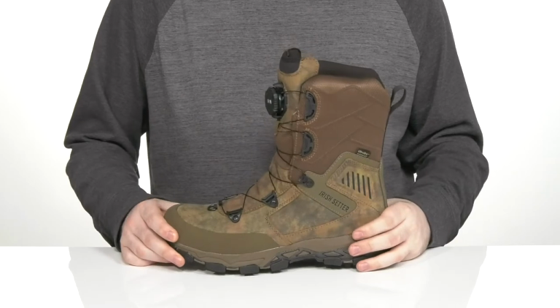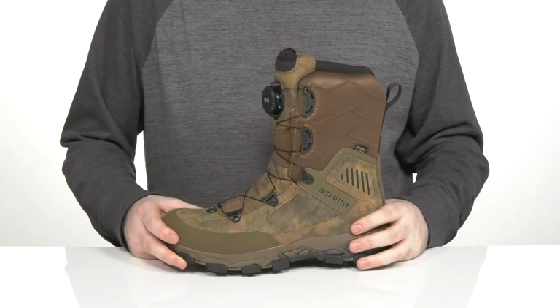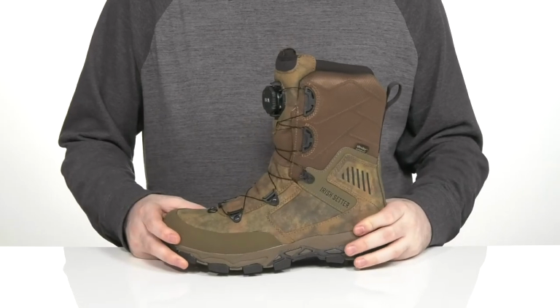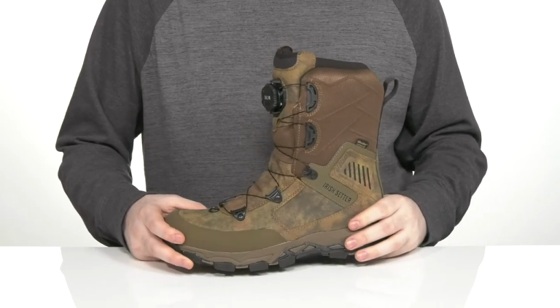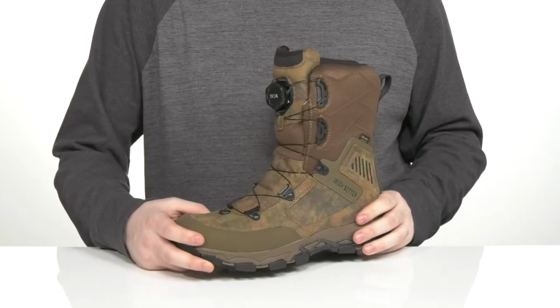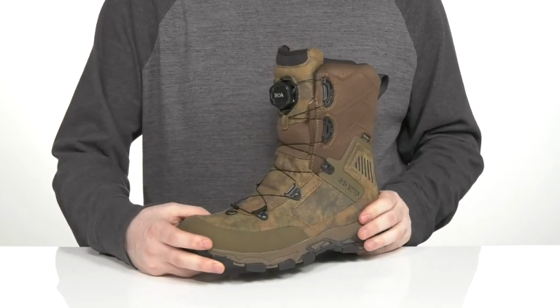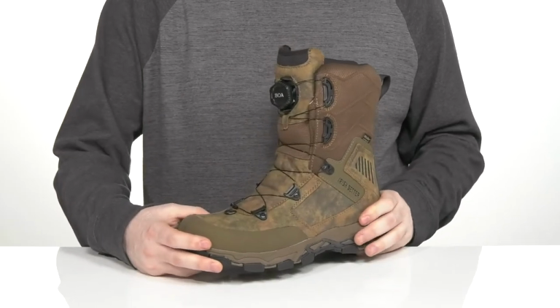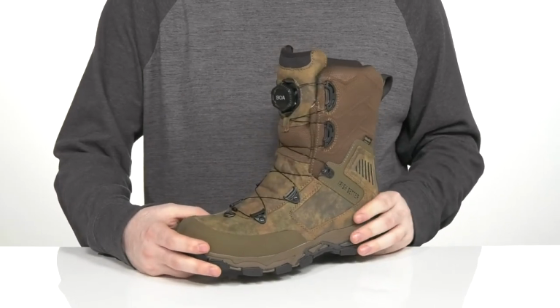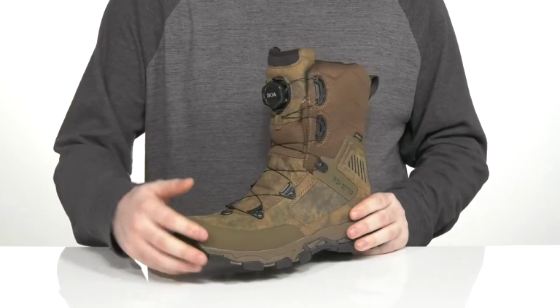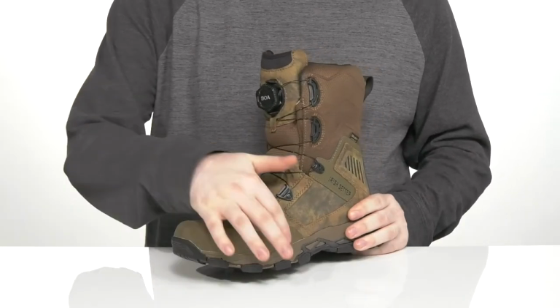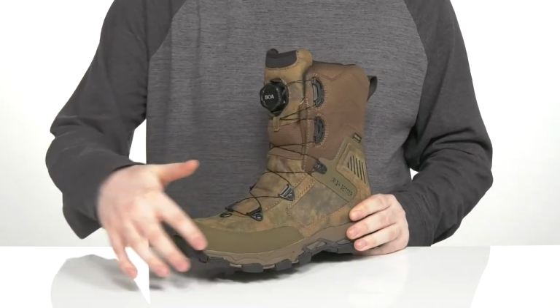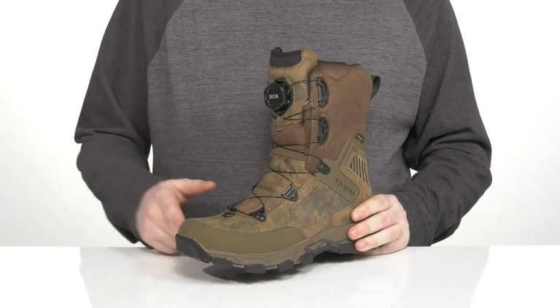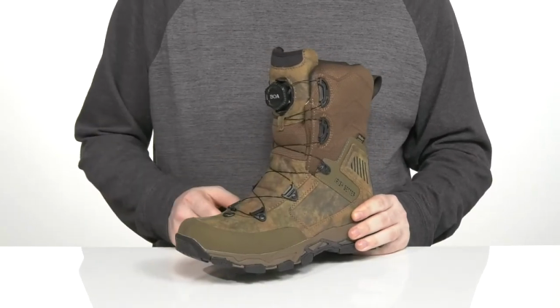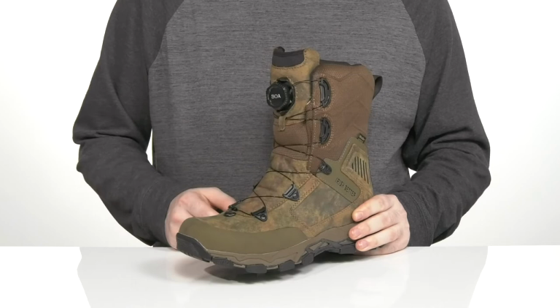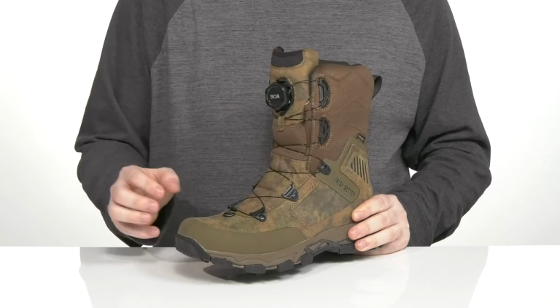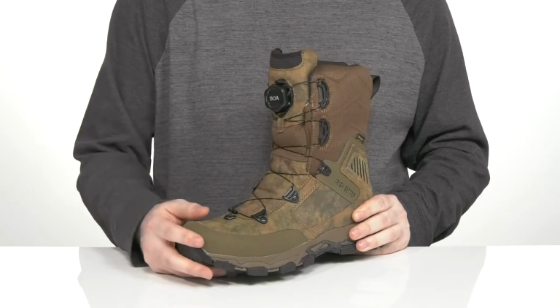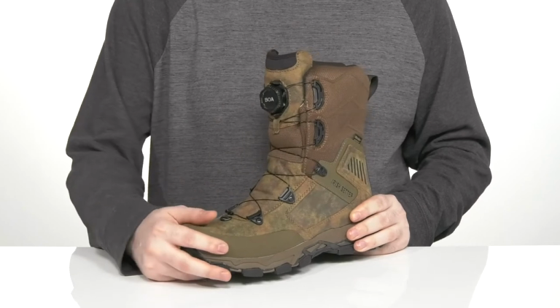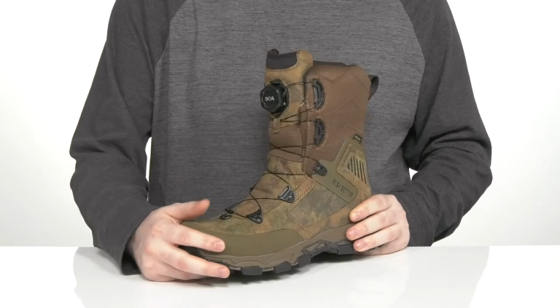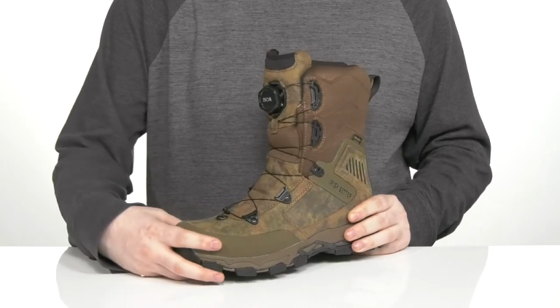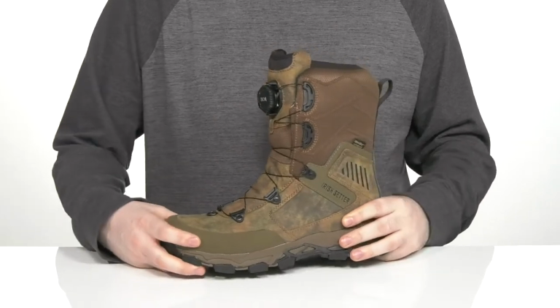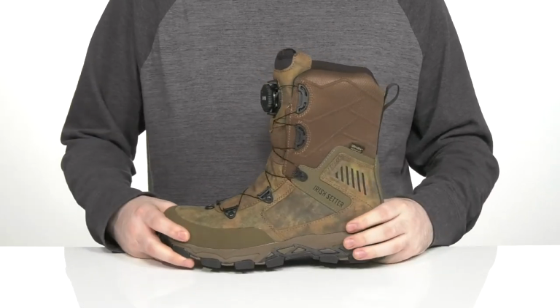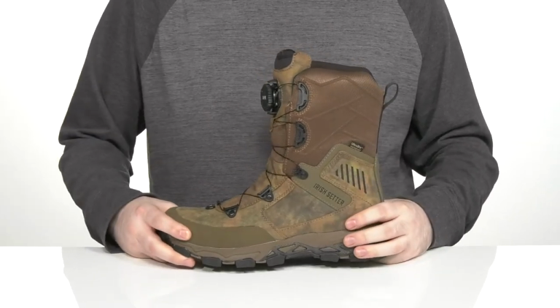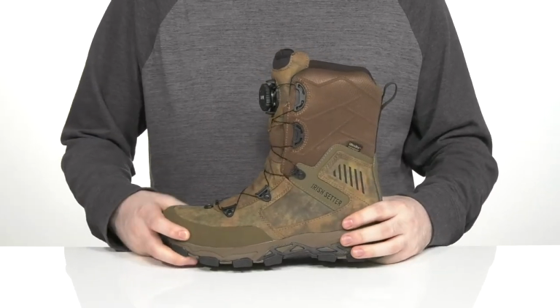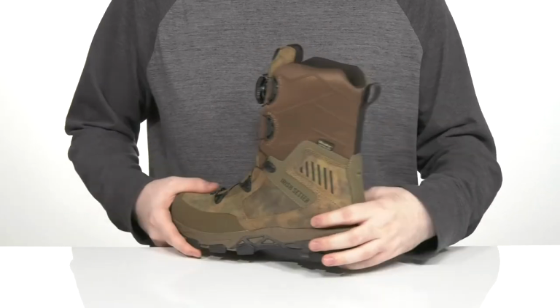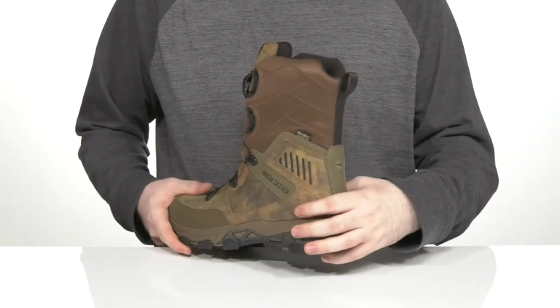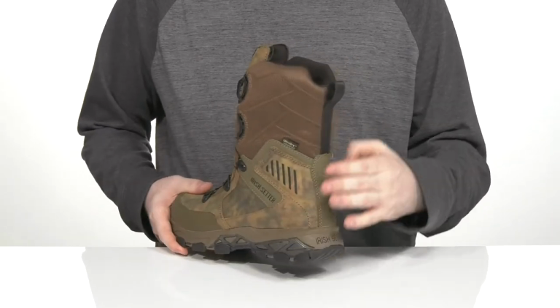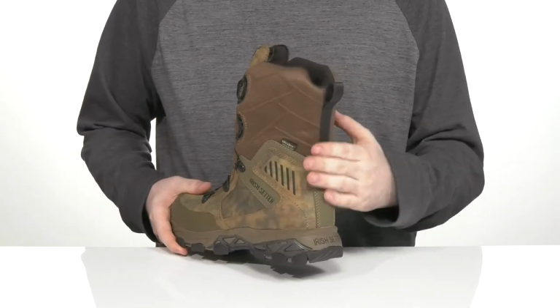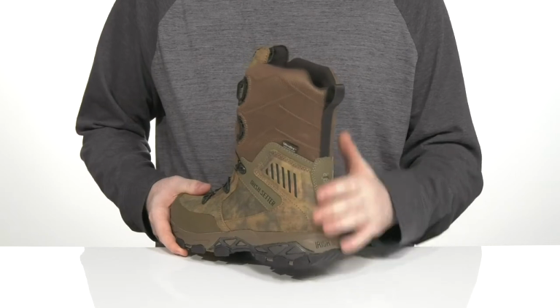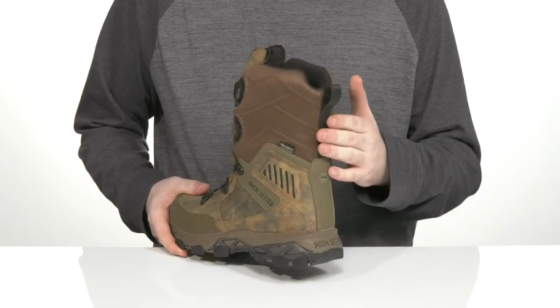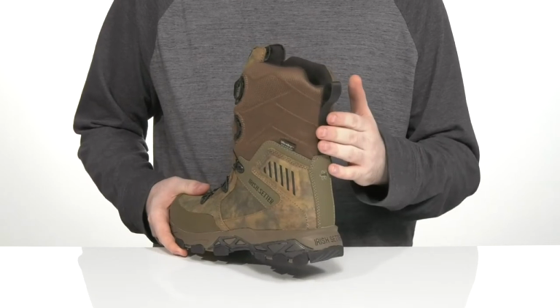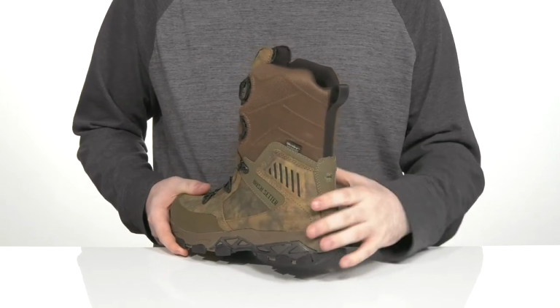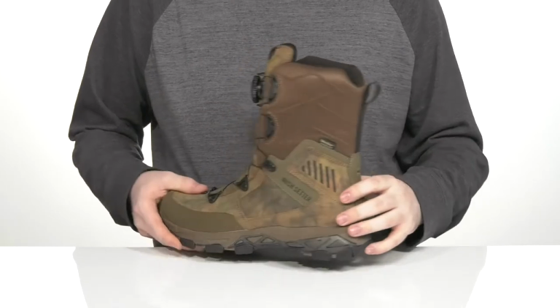This style uses Armatech XT technology. It adds an extra durable layer of leather across the front, giving it more strength in the toe and the heel for that lockdown fit.